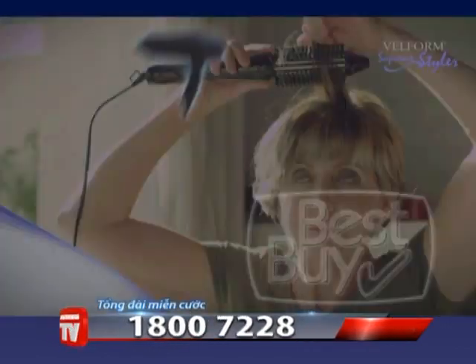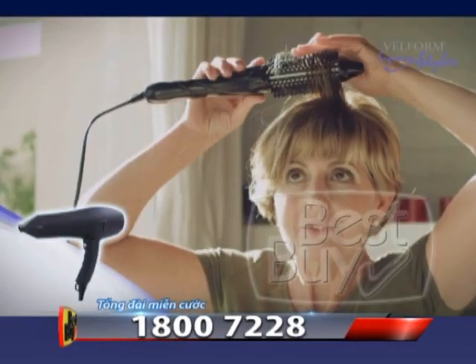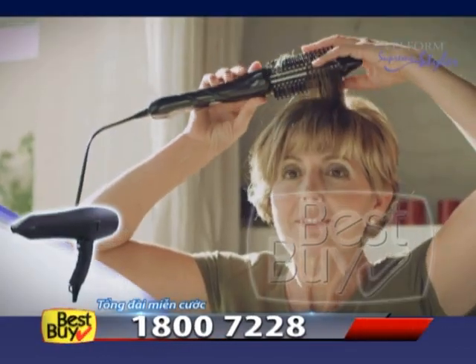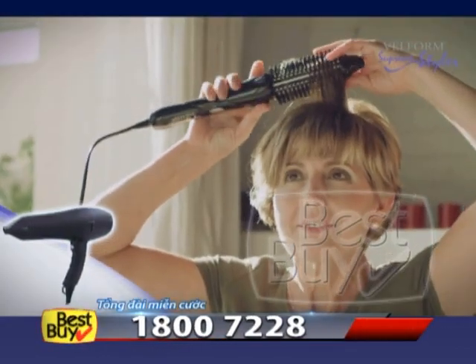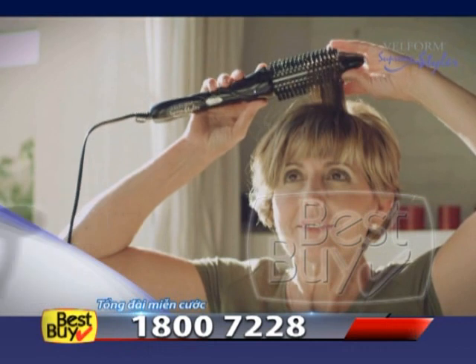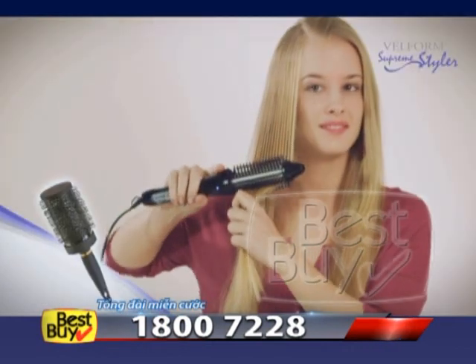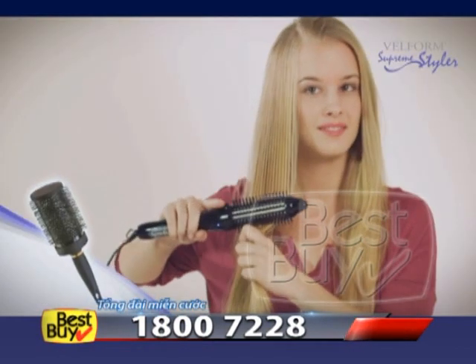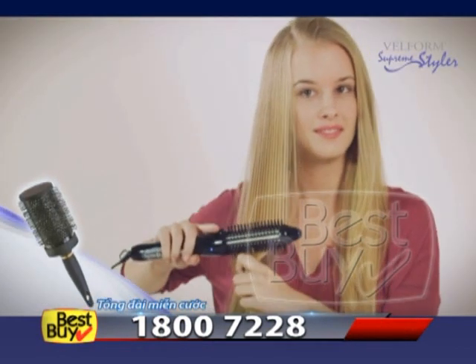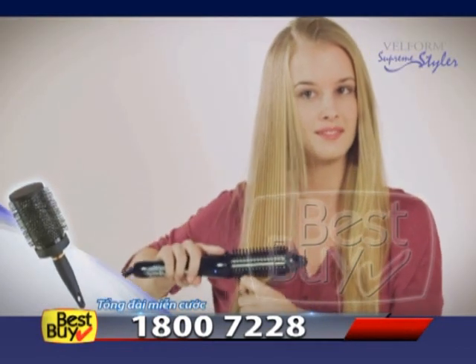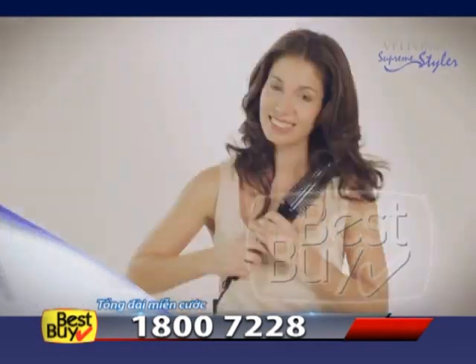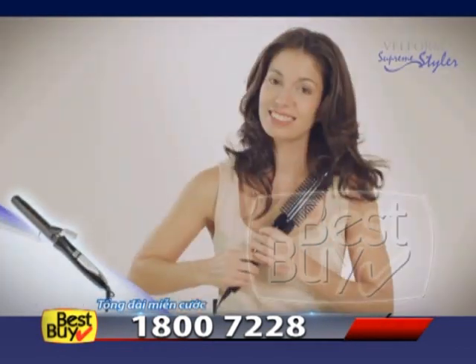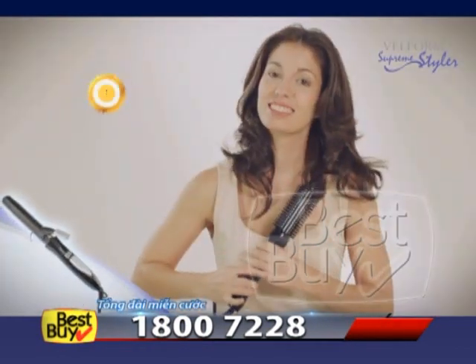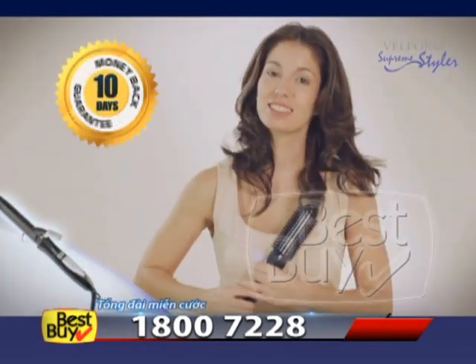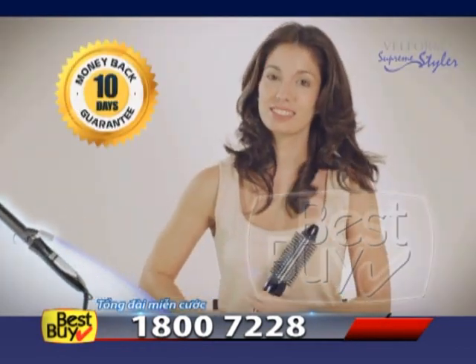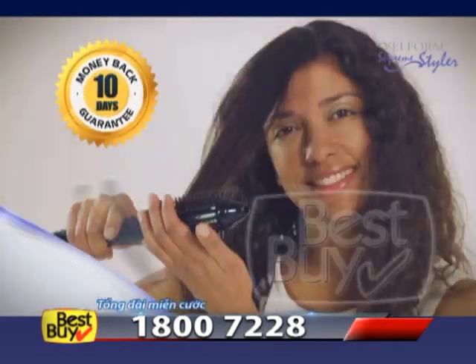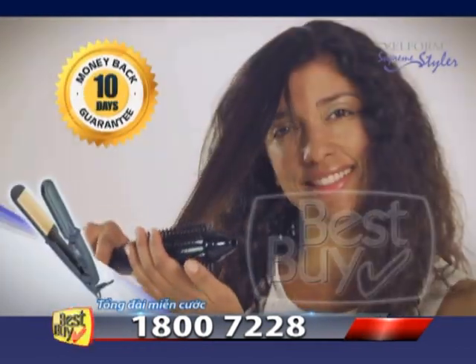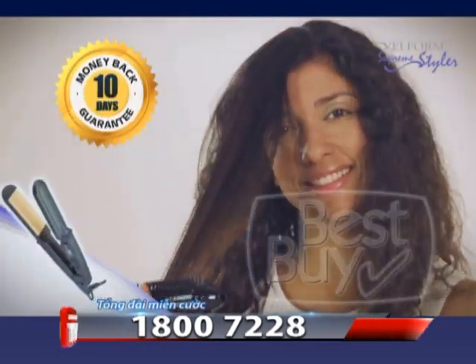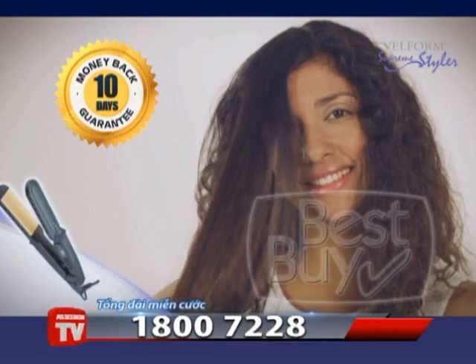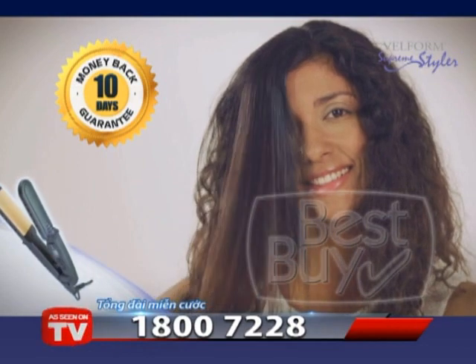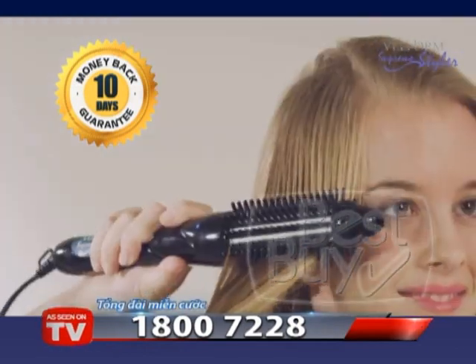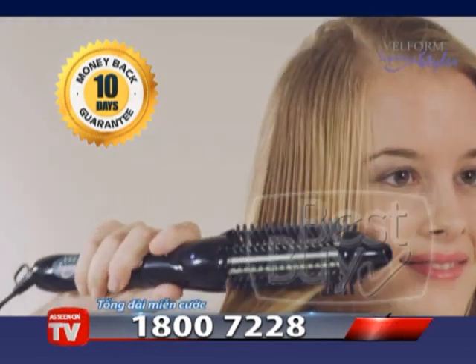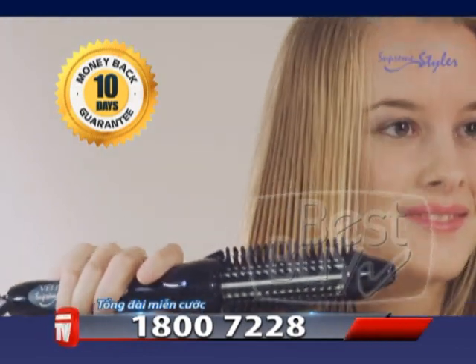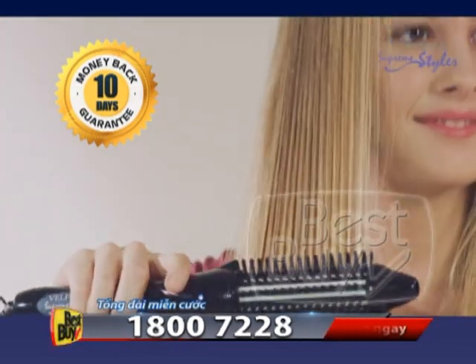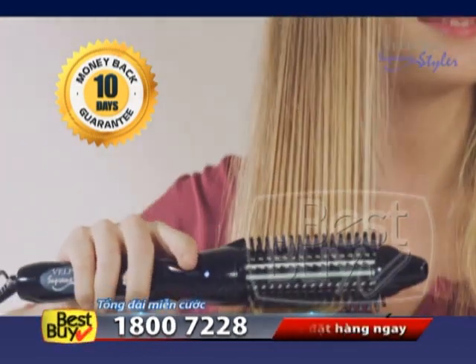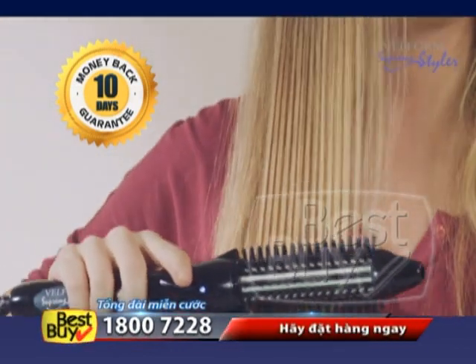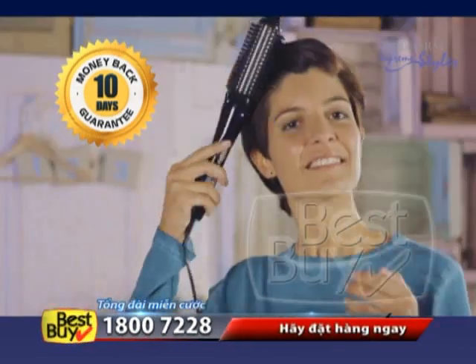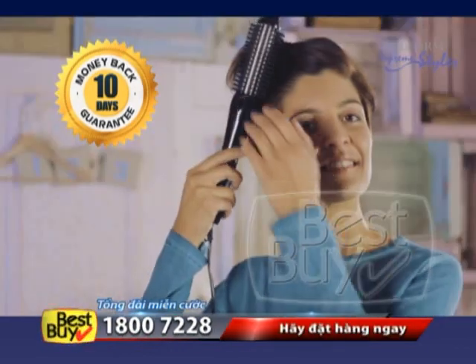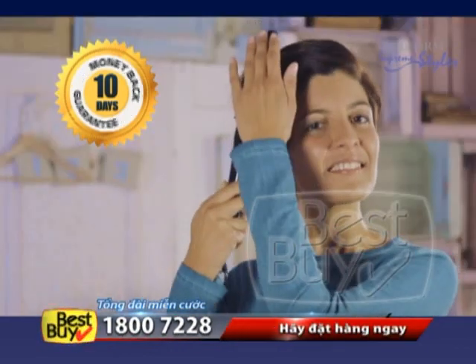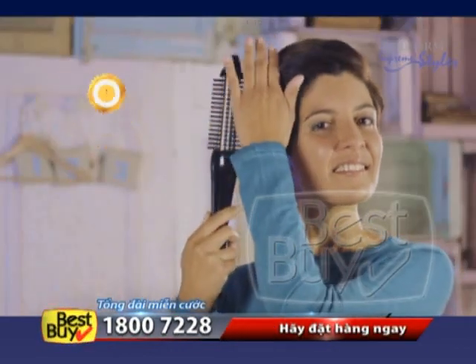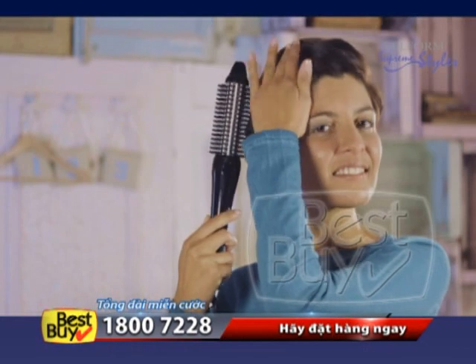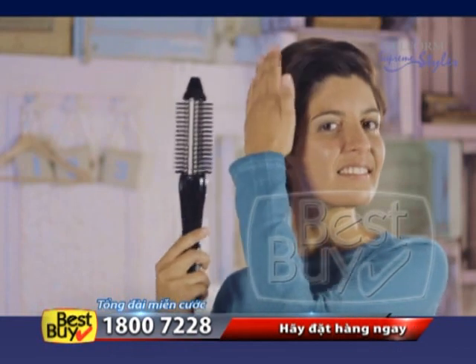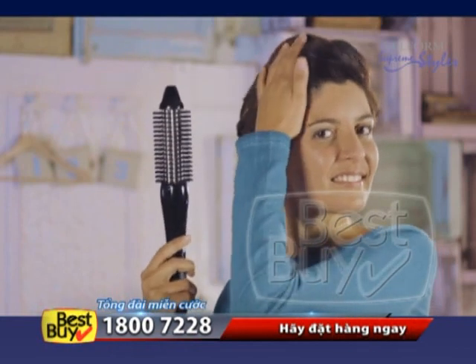Supreme Styler does the work of a blow dryer, brush, curling iron, and flat iron all together, without ever damaging your hair. You only need one hand to control it, and you'll always have a free hand to style your hair to perfection.